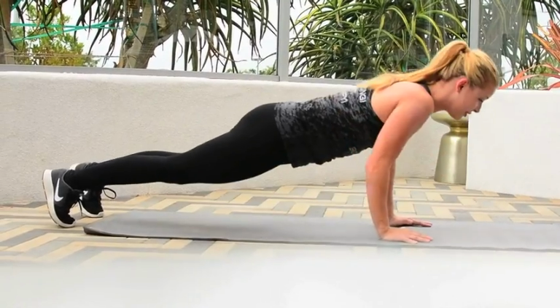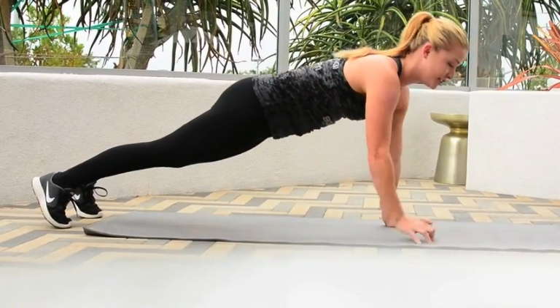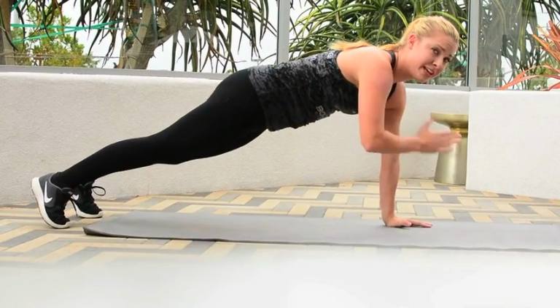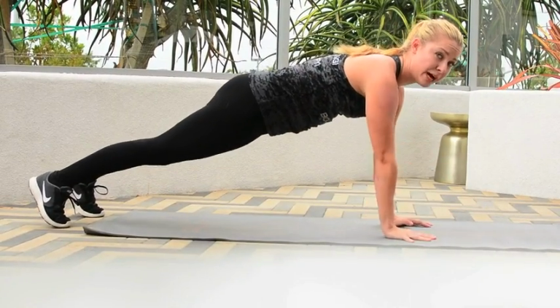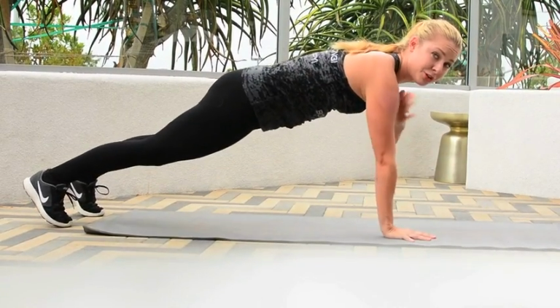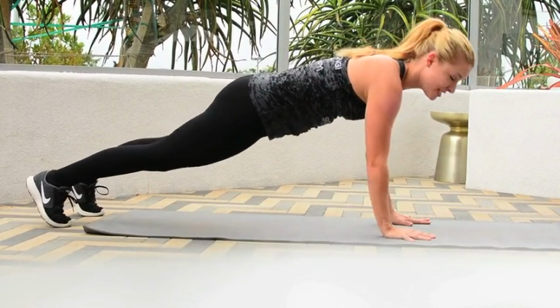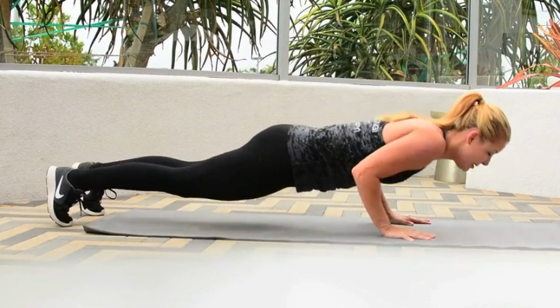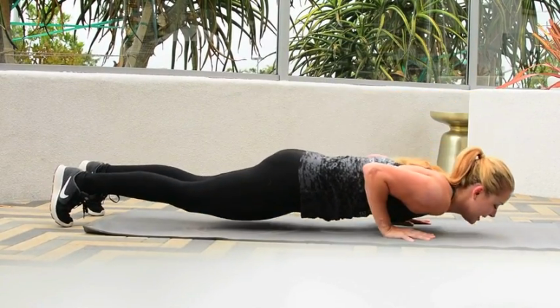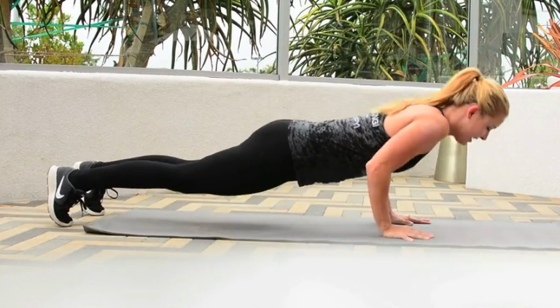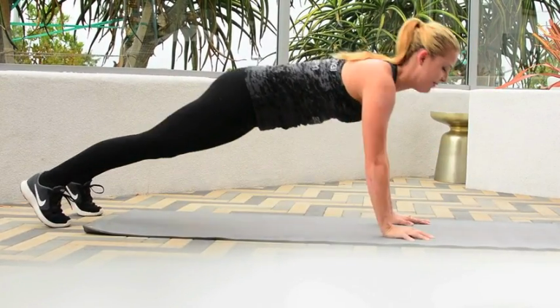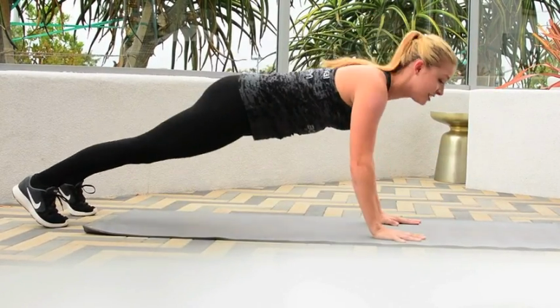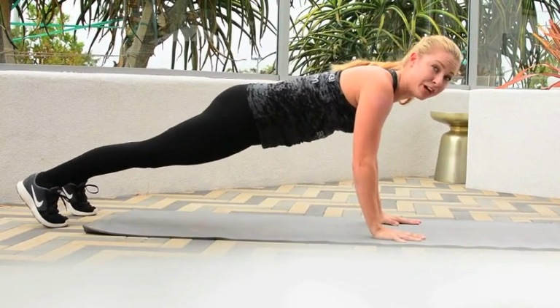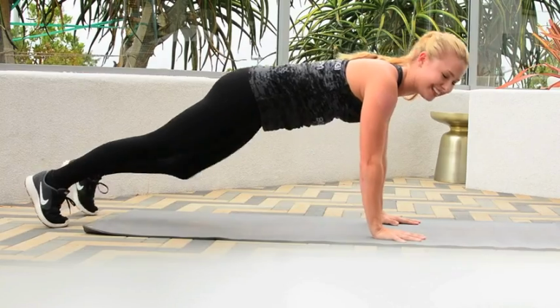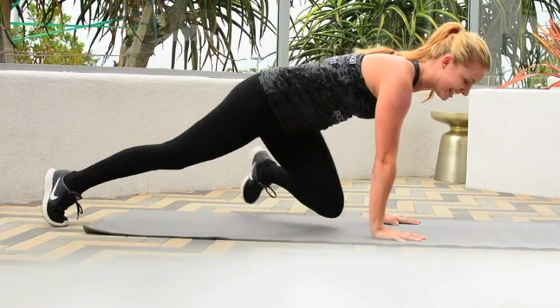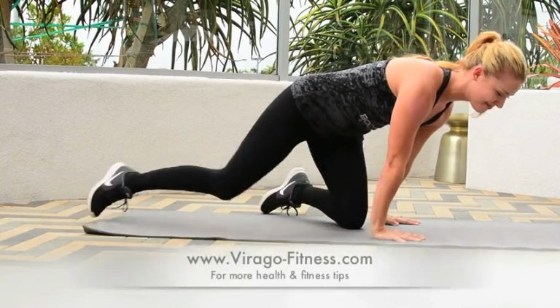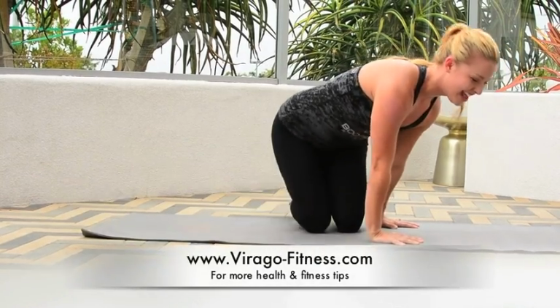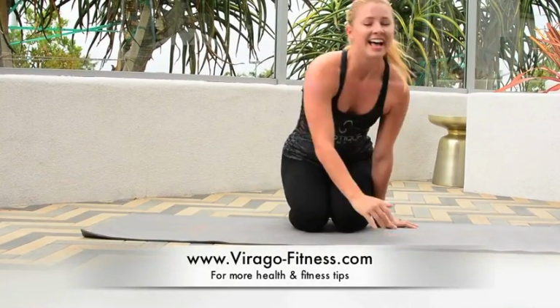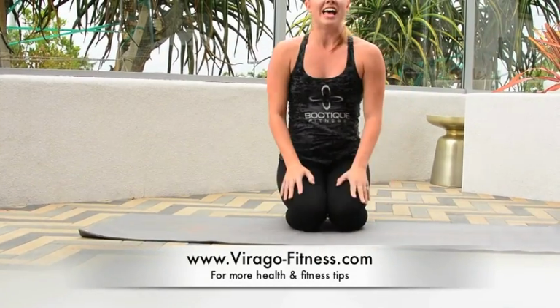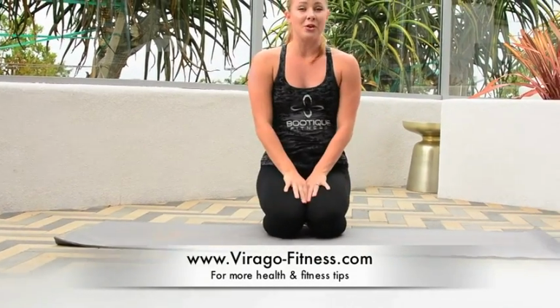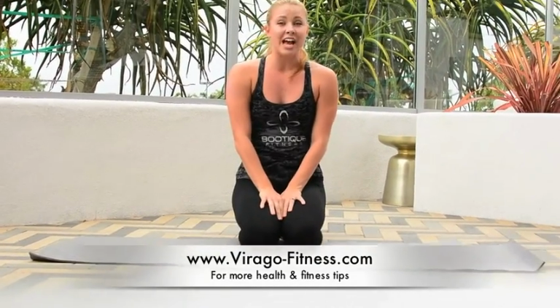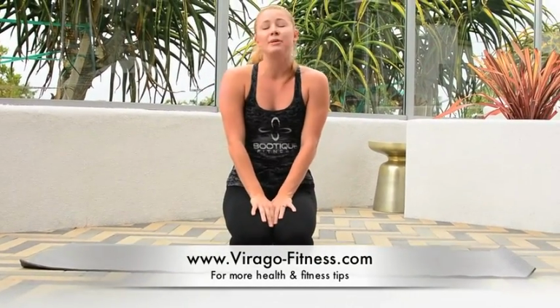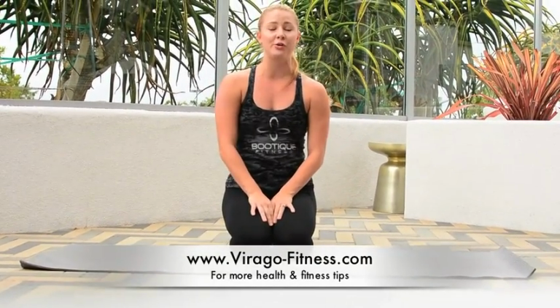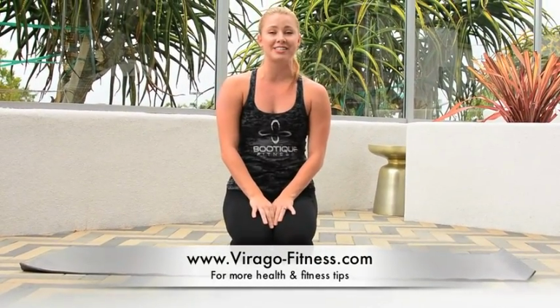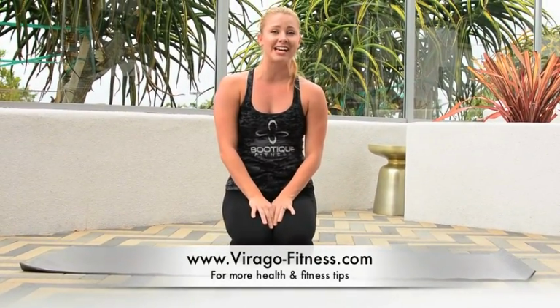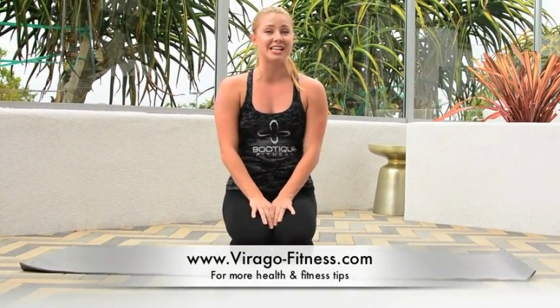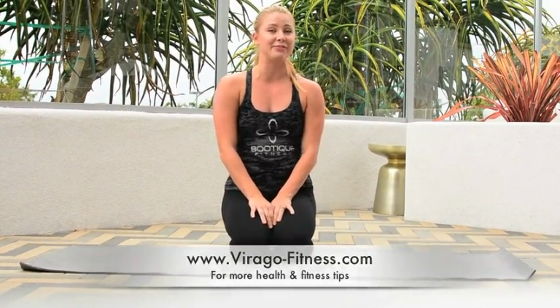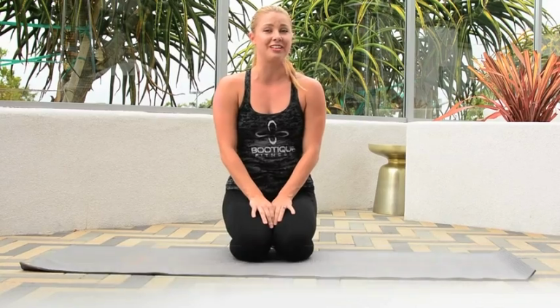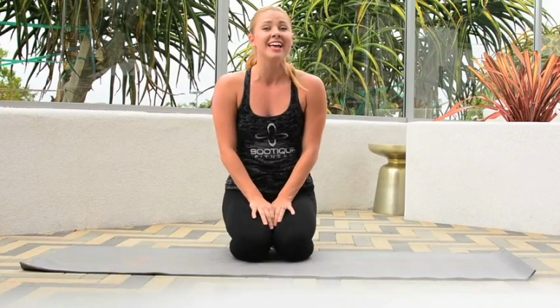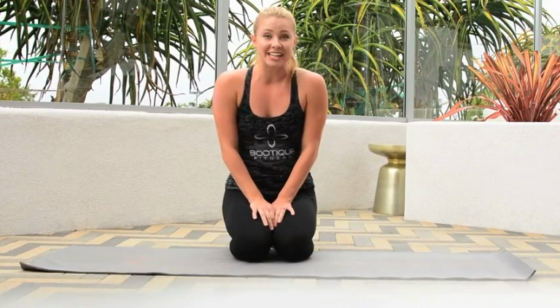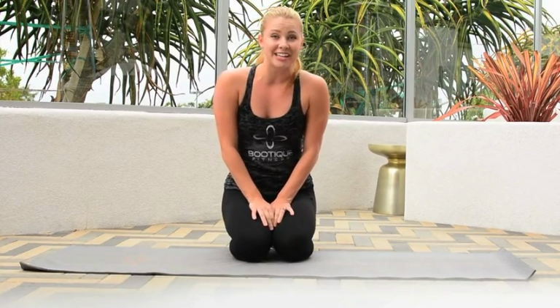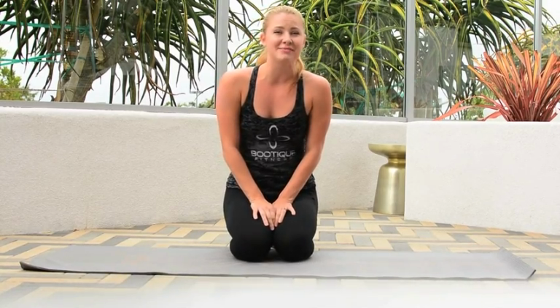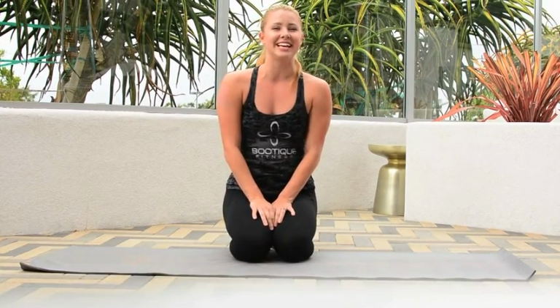Doing a push-up, tapping your shoulders, maybe even jumping off the mat a little bit. And of course, I'm happy to show you other exercises as we get further along. Check us out next time — see you later.